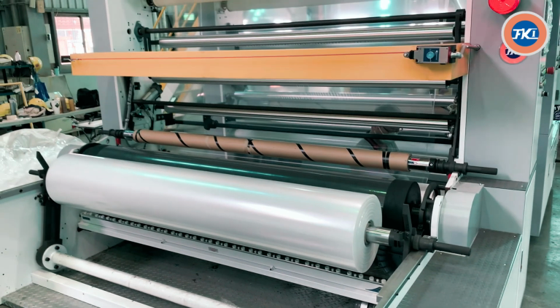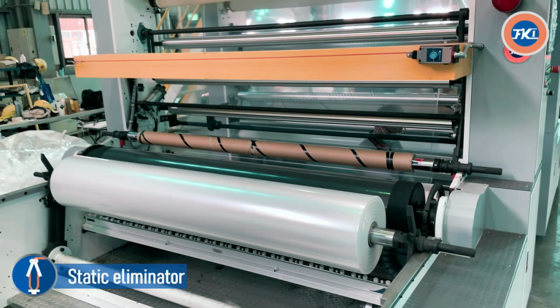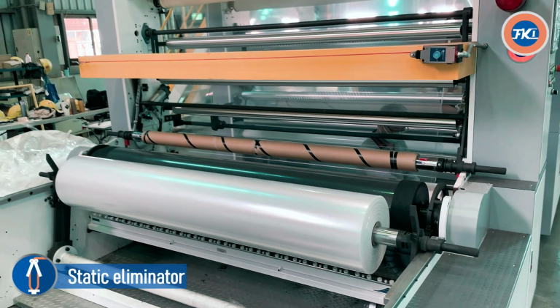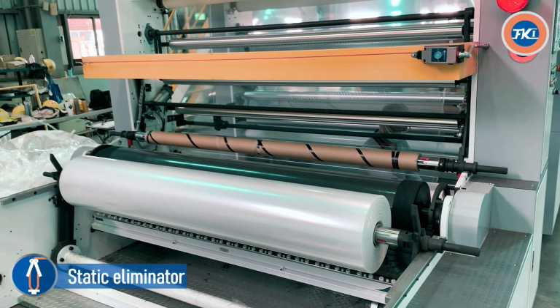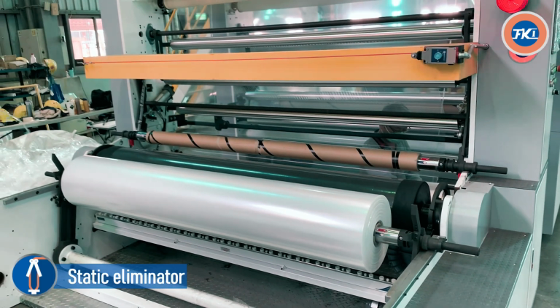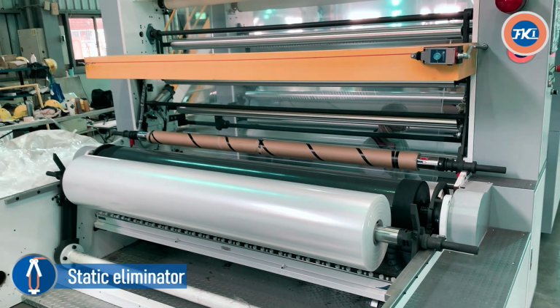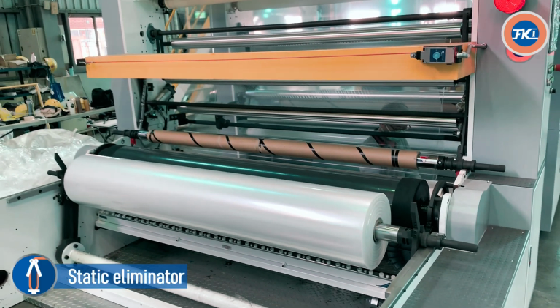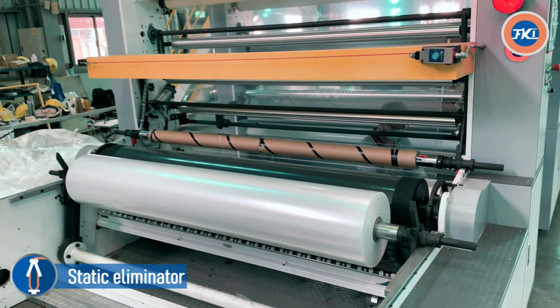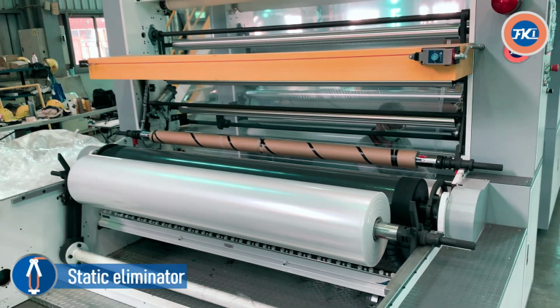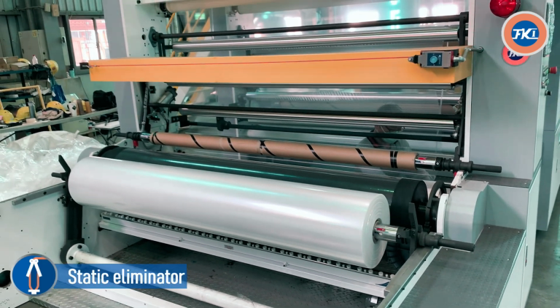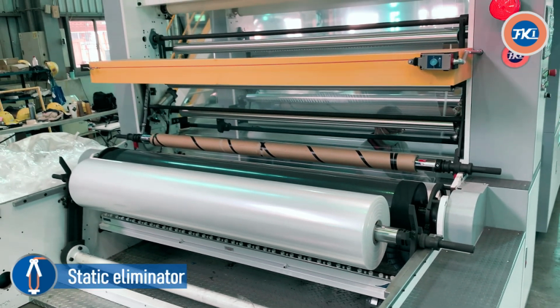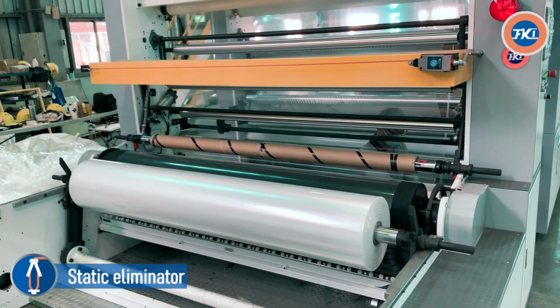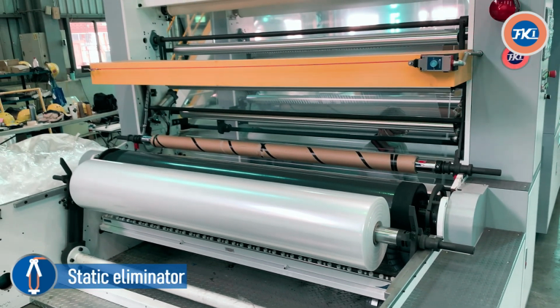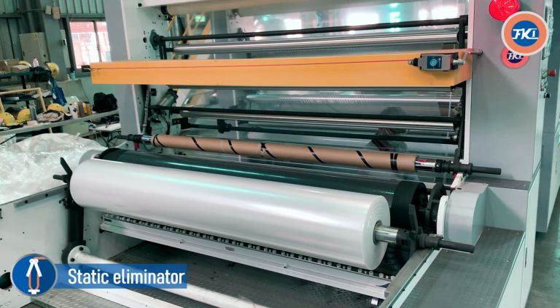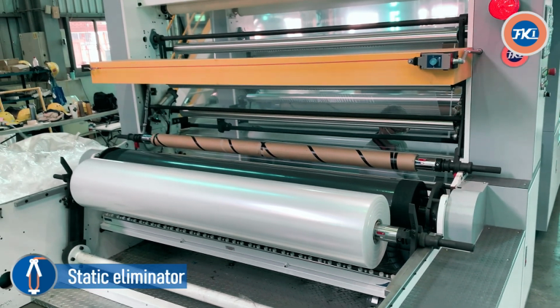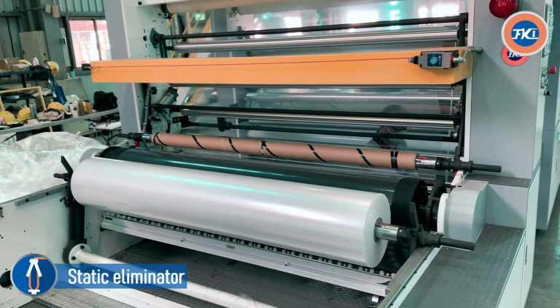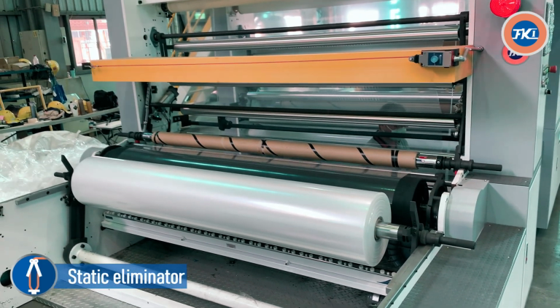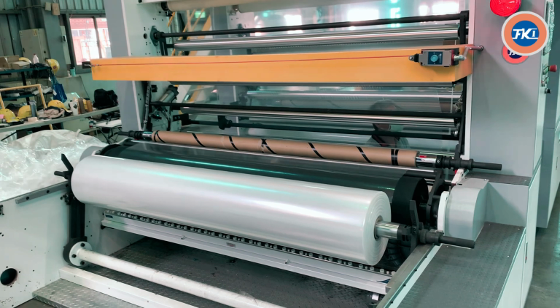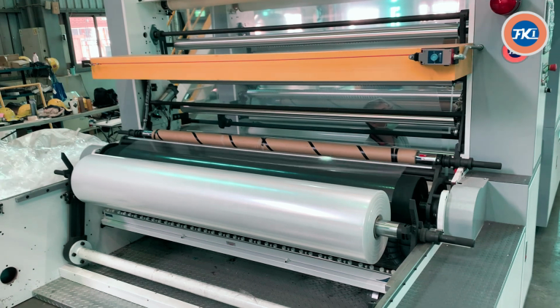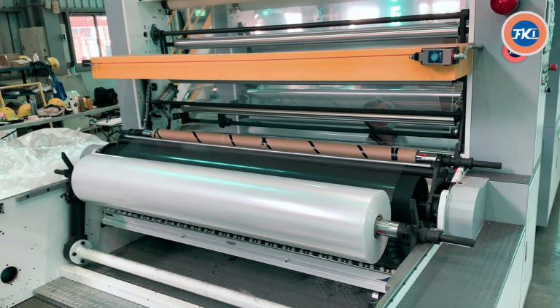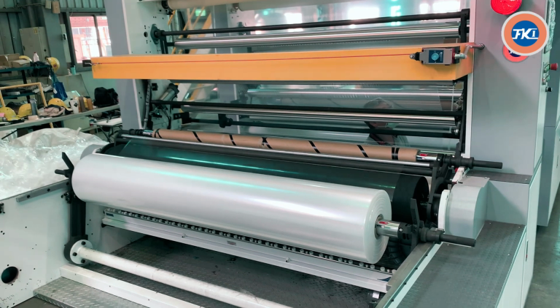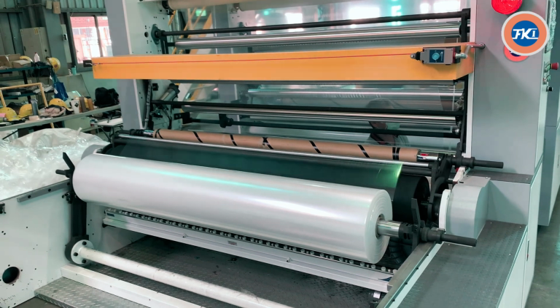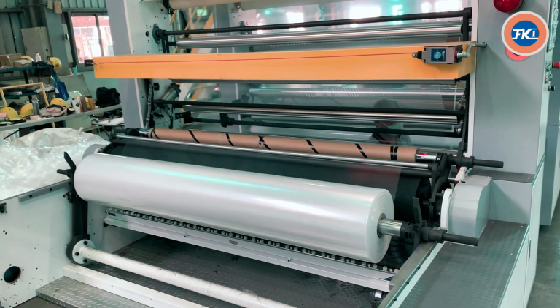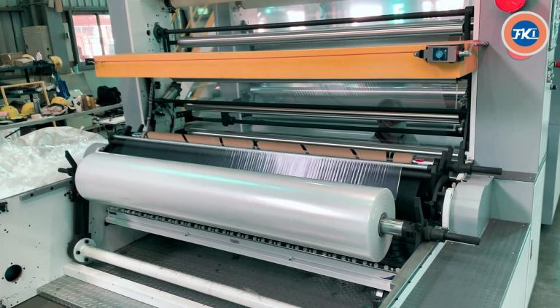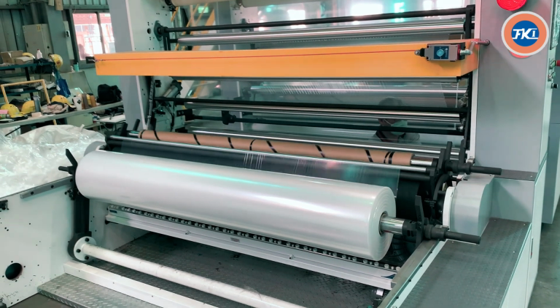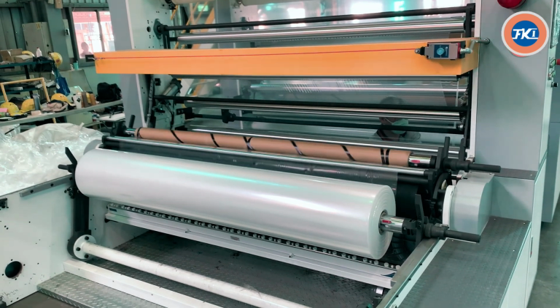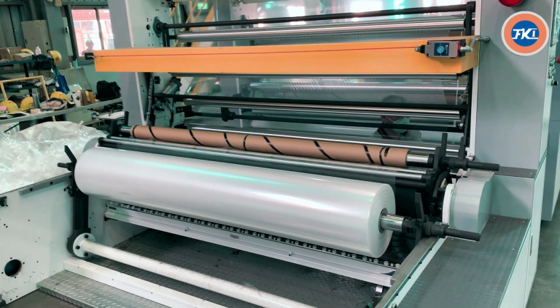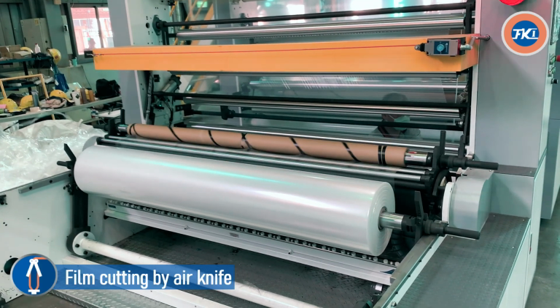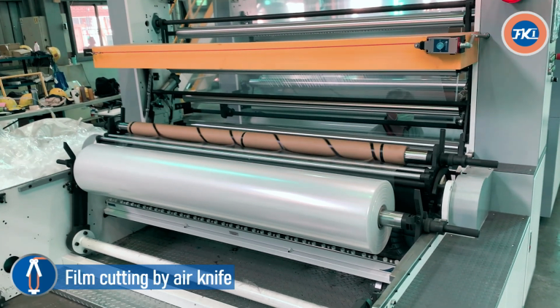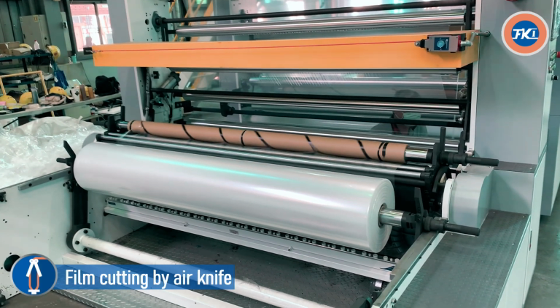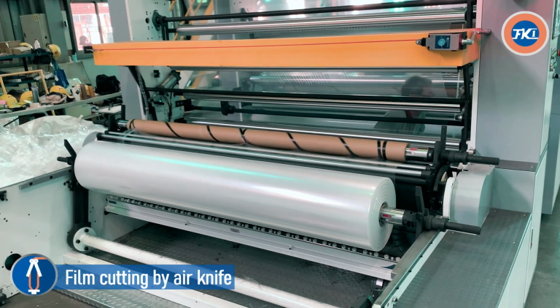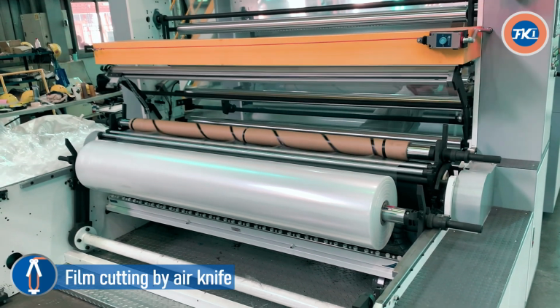Static eliminator. Film cutting by air knife.